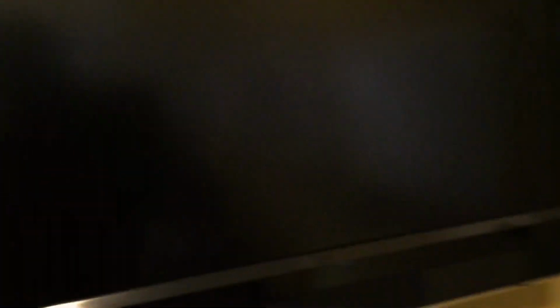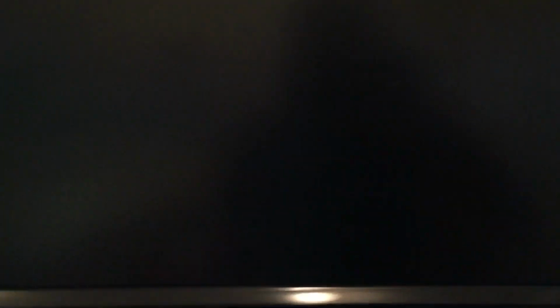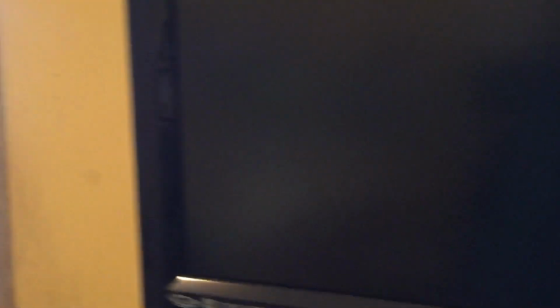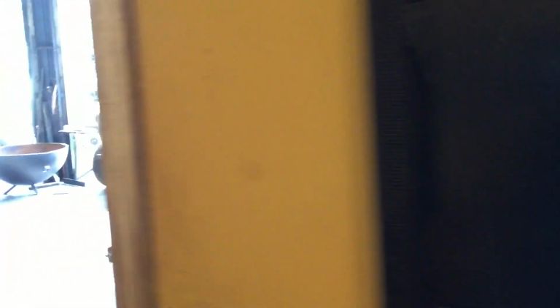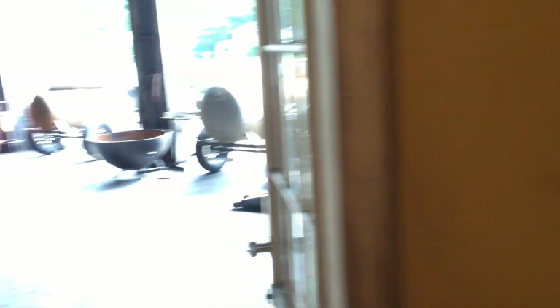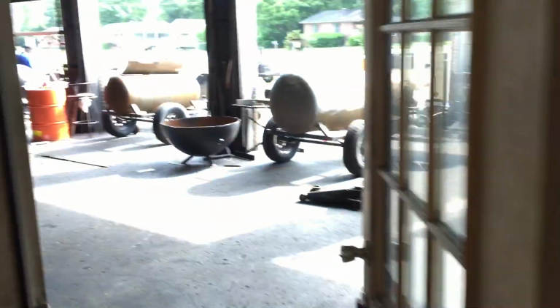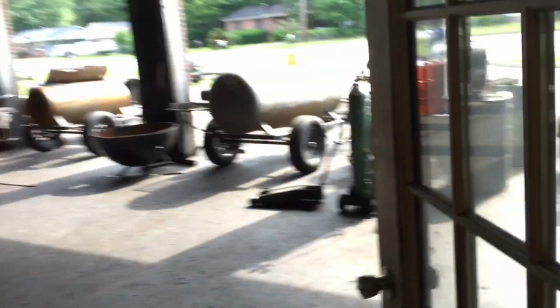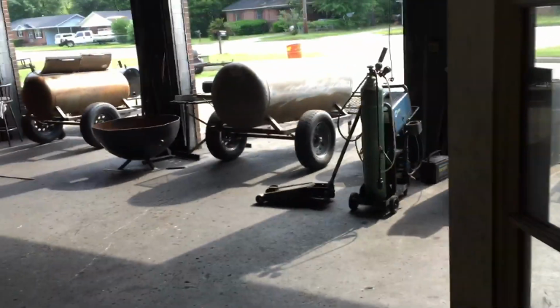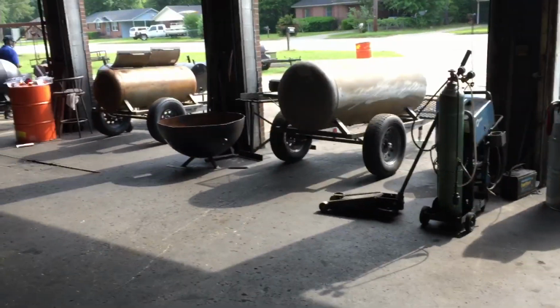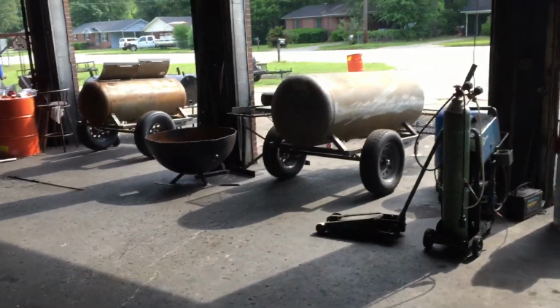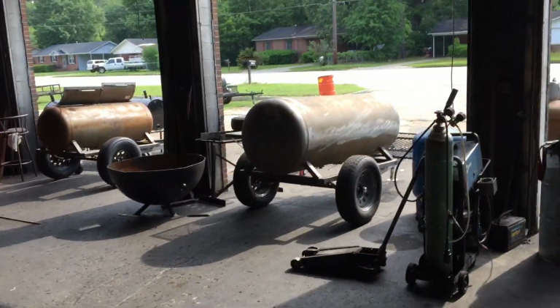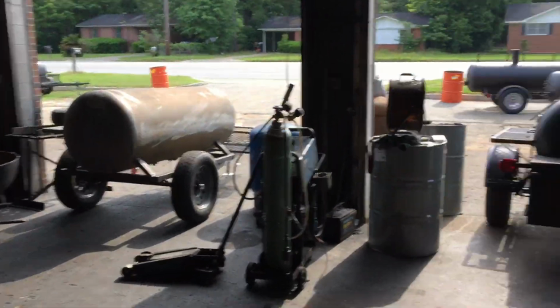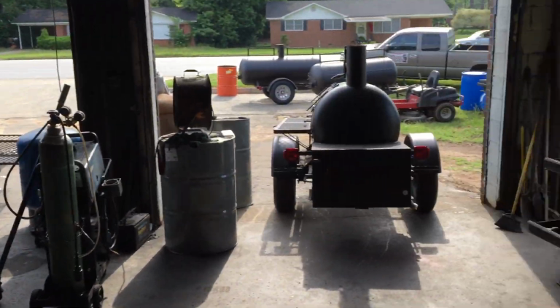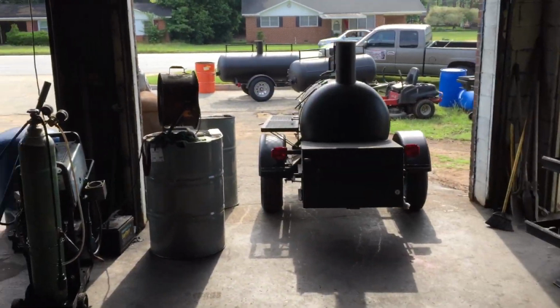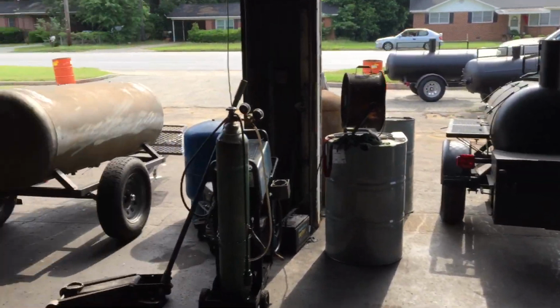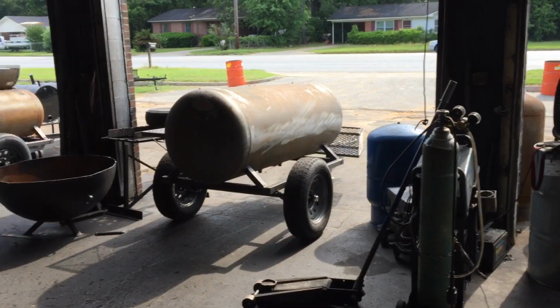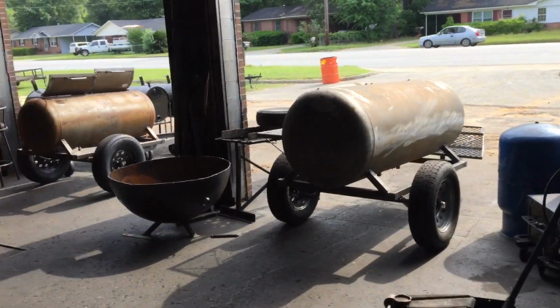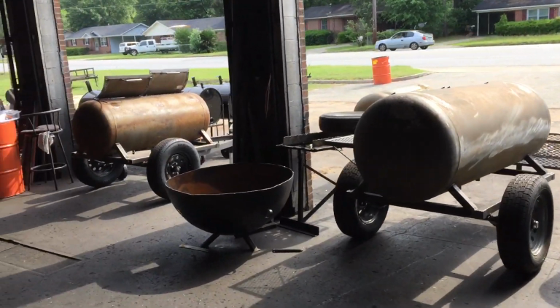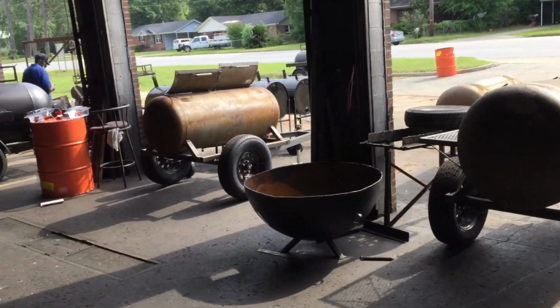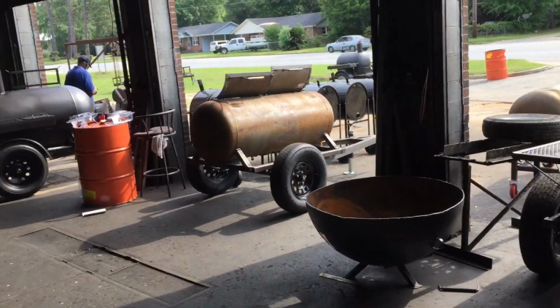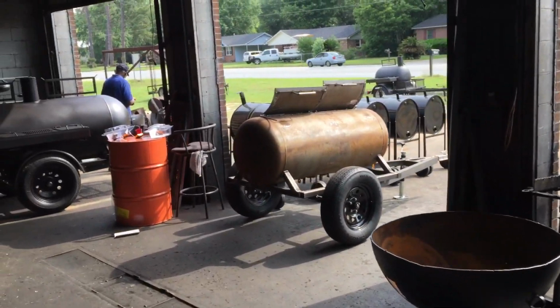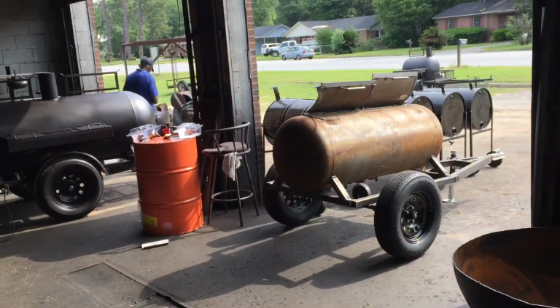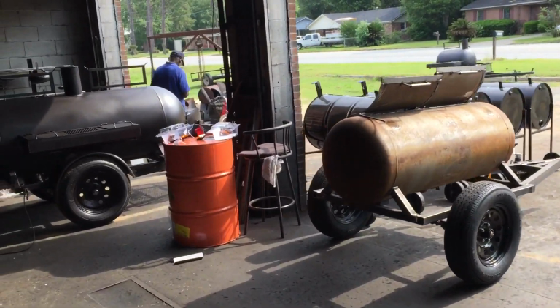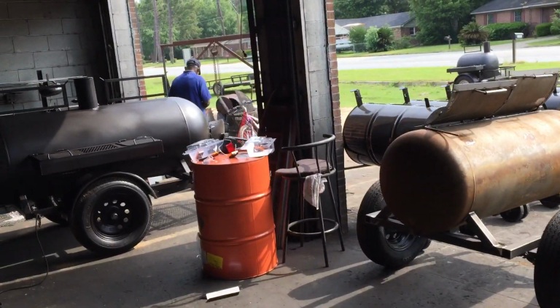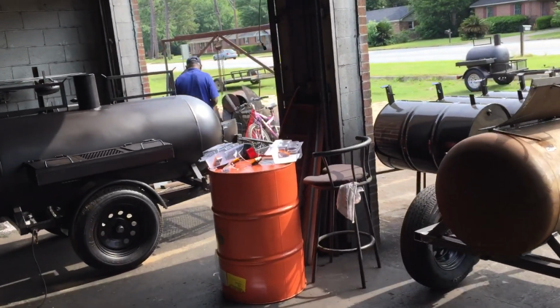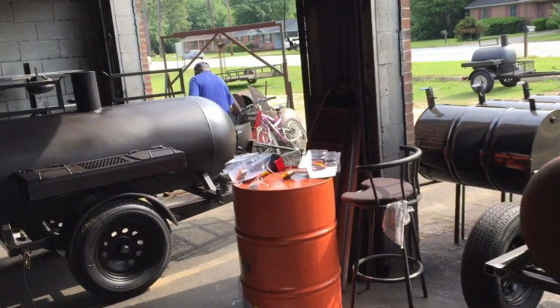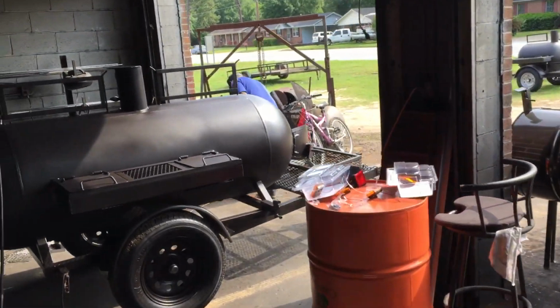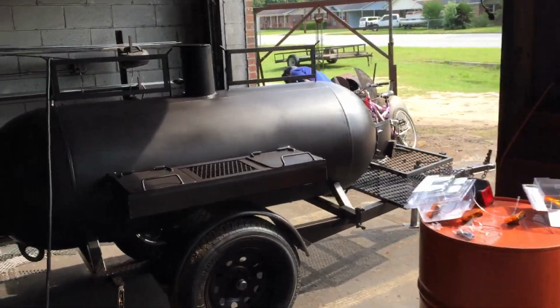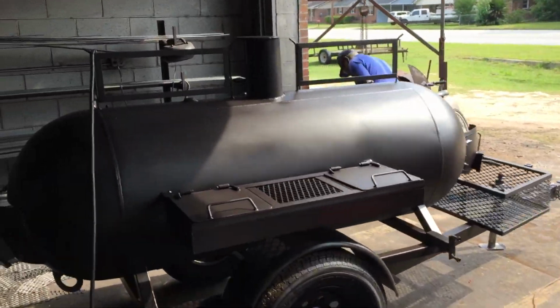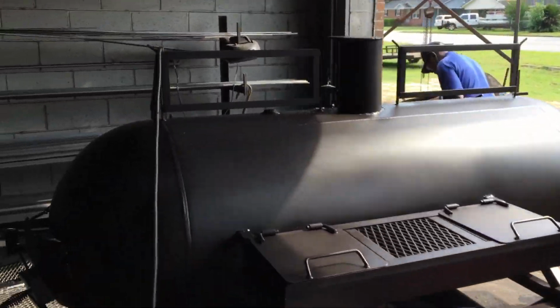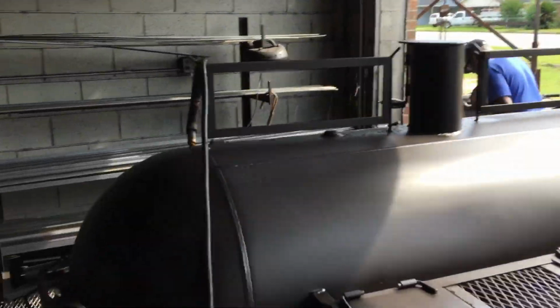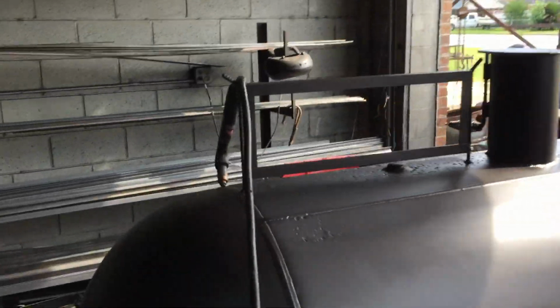I'm going to take you outside and just give you a small video of what we got. As you can see, every bay is full from one end to the other and we are pushing these babies out. Just want to give you an update on what we are doing here.